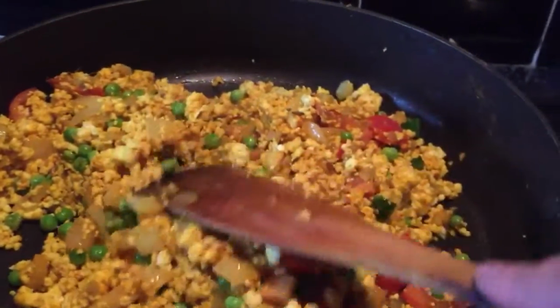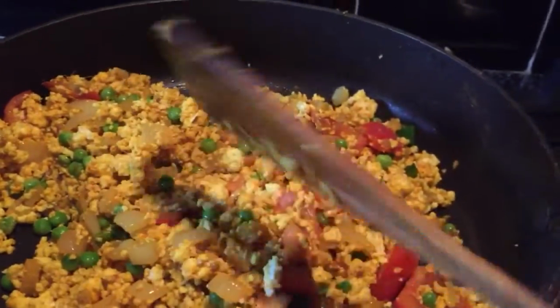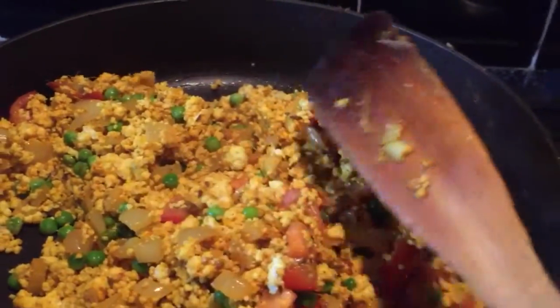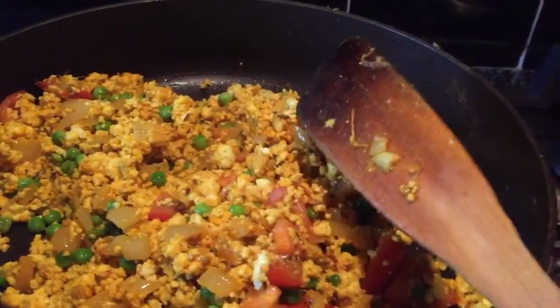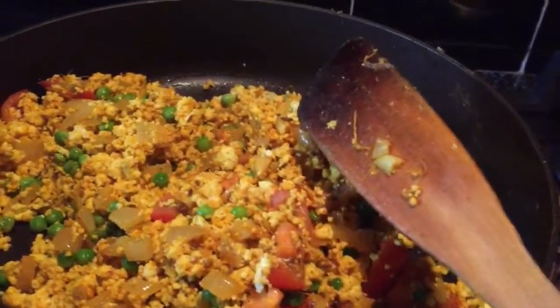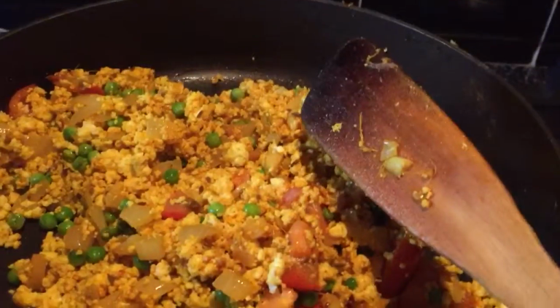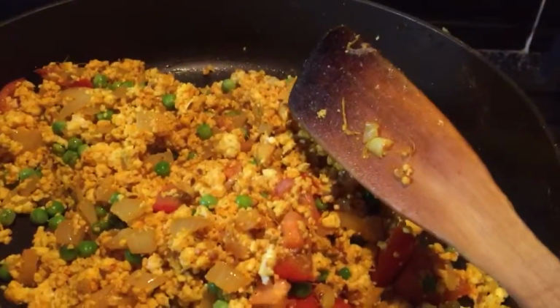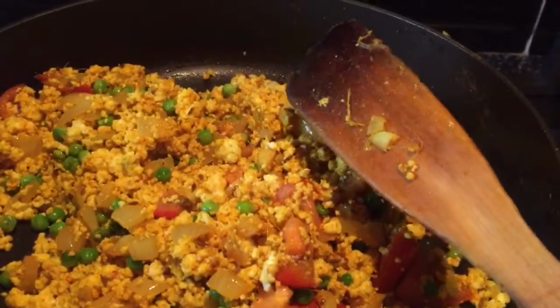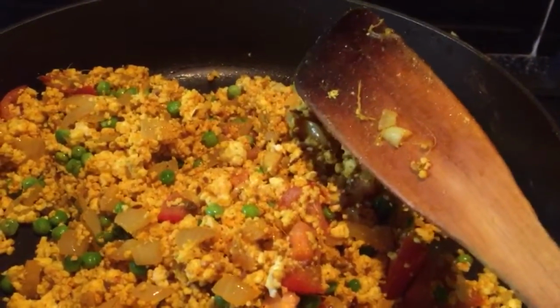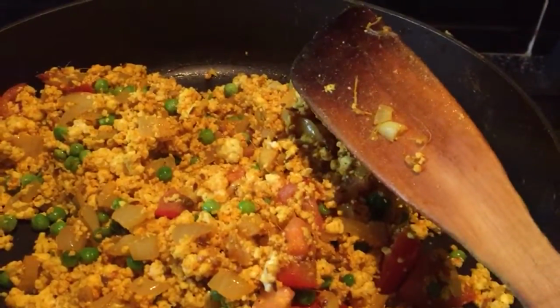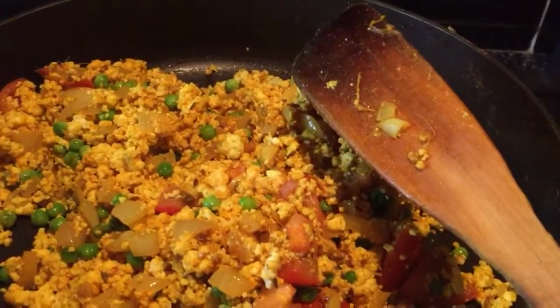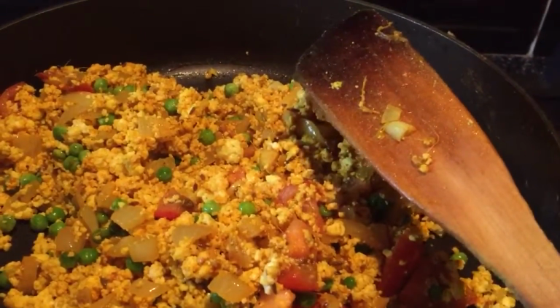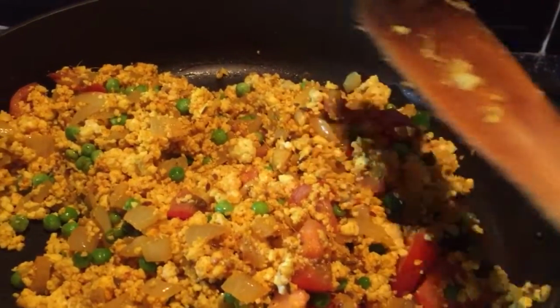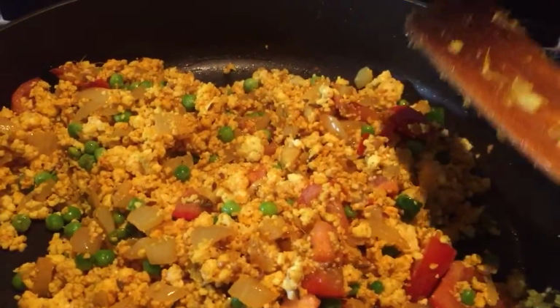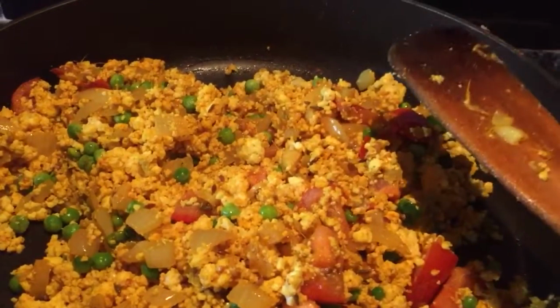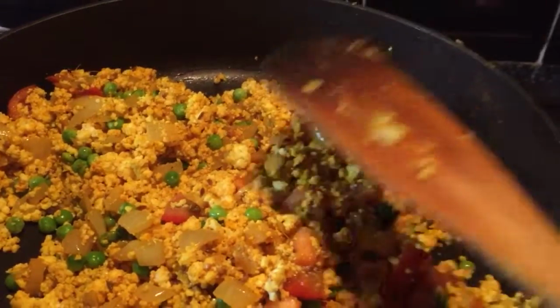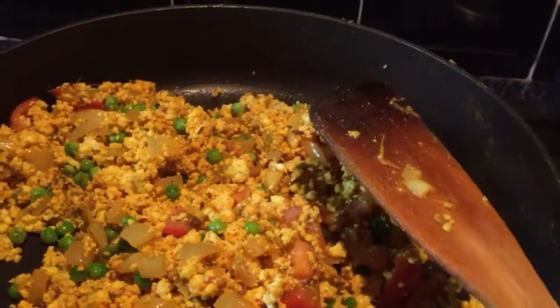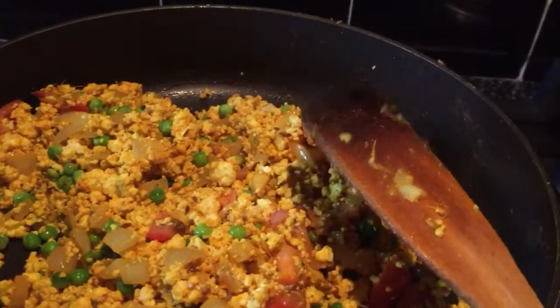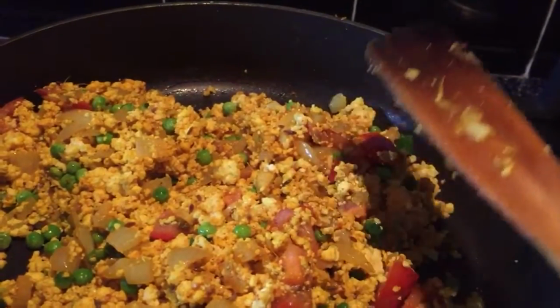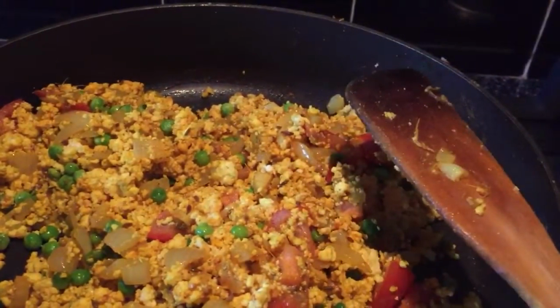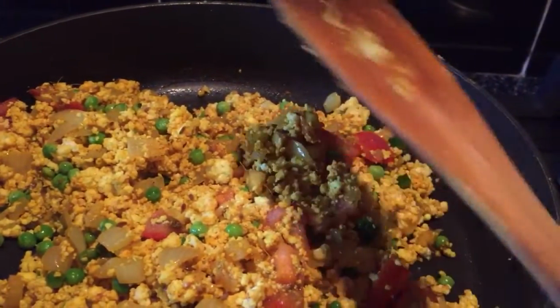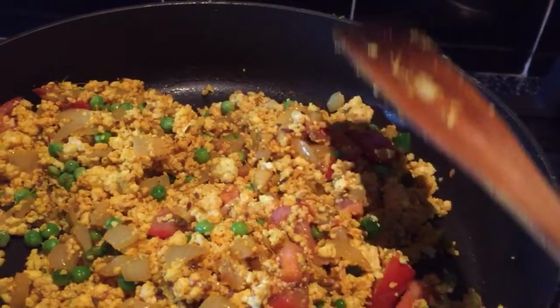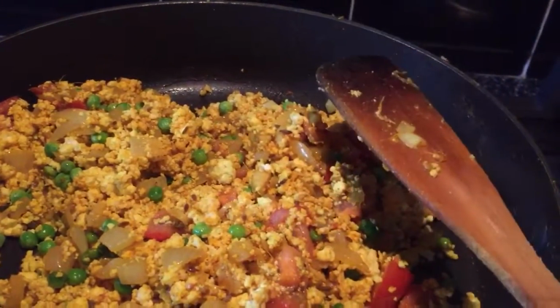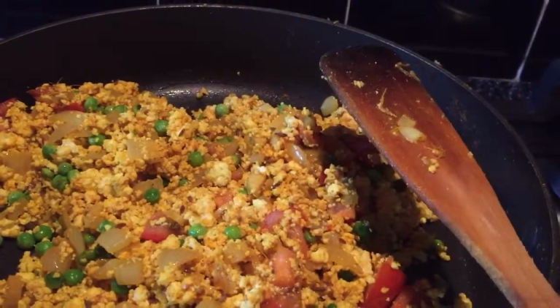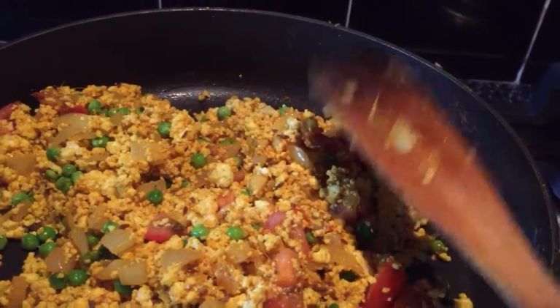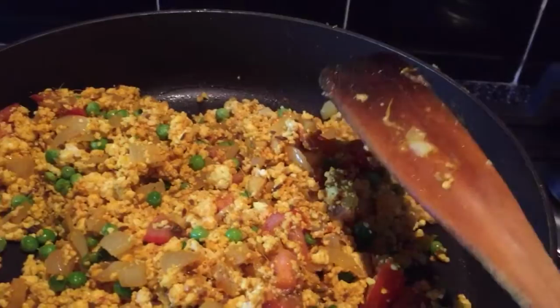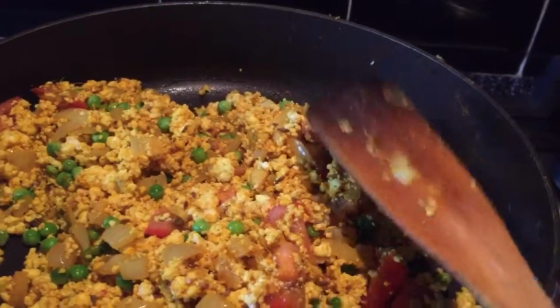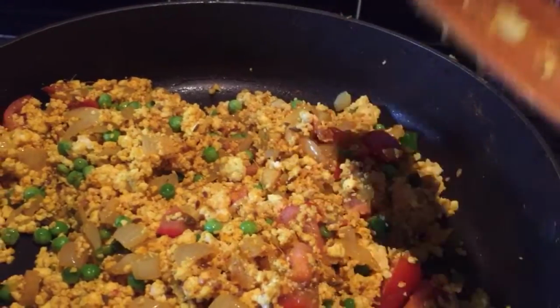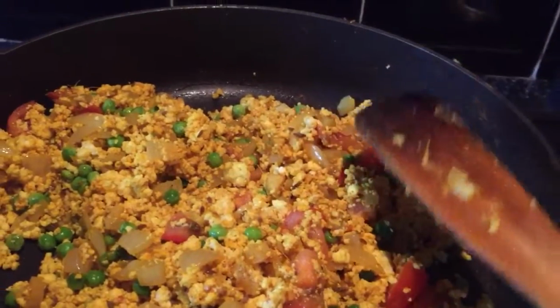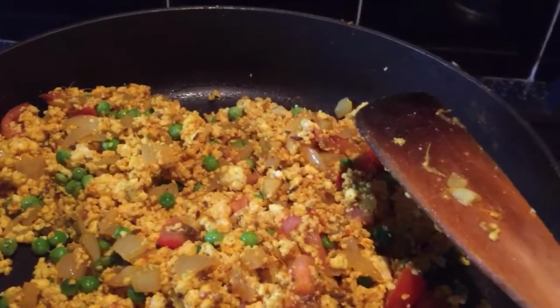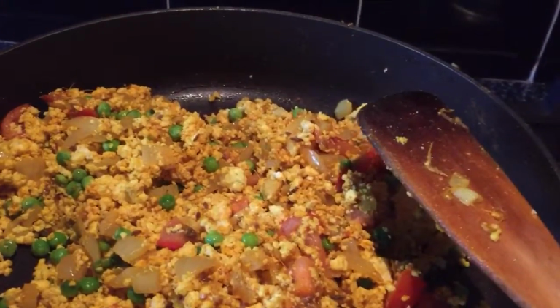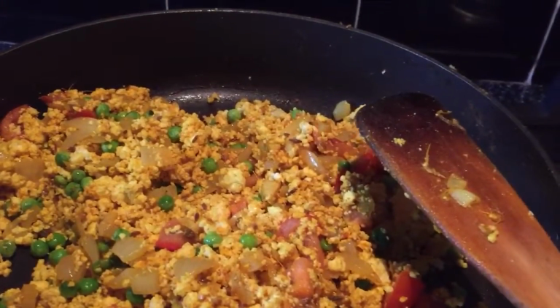So, a different type of dish compared to saag paneer or paneer with potatoes and peas in a gravy.